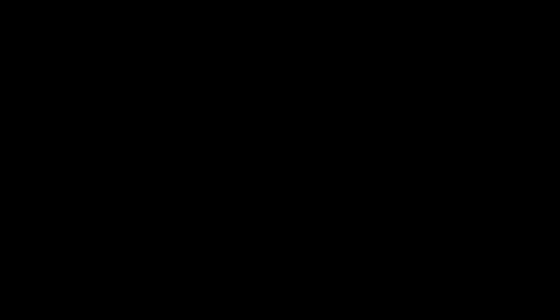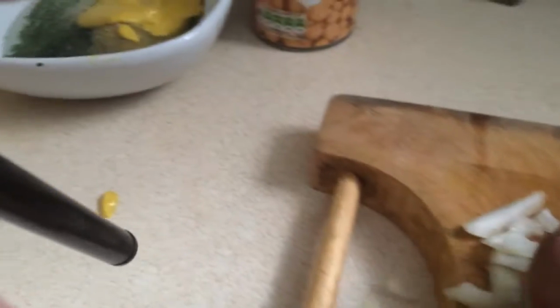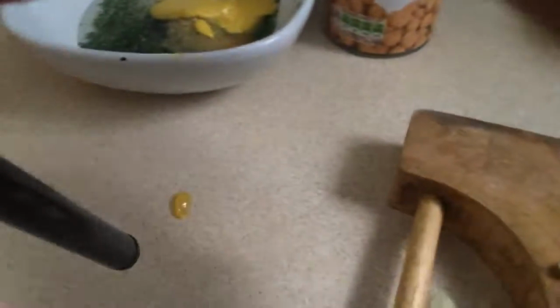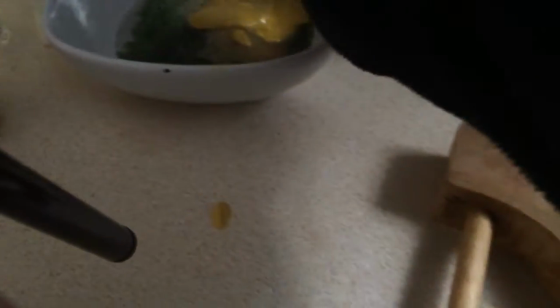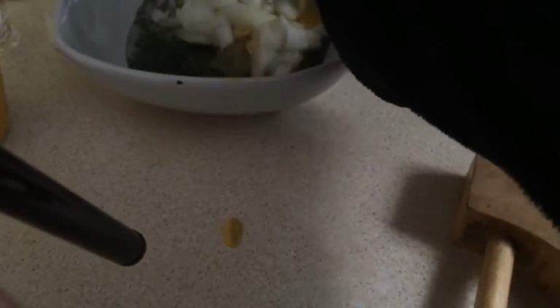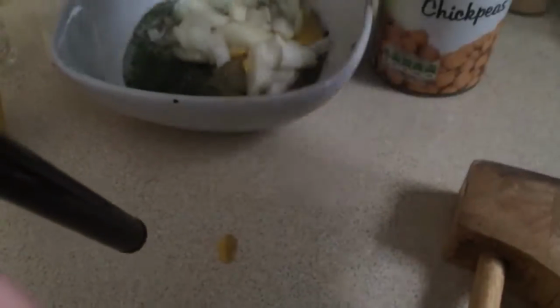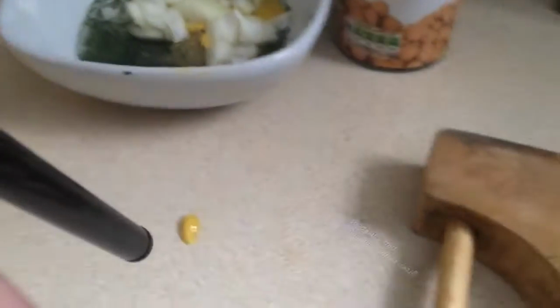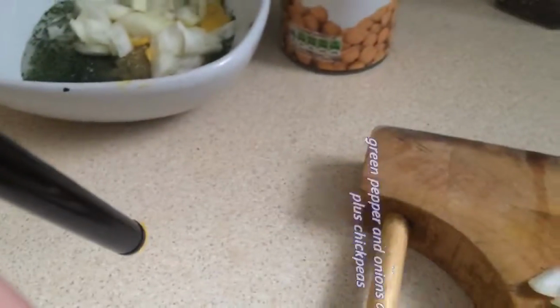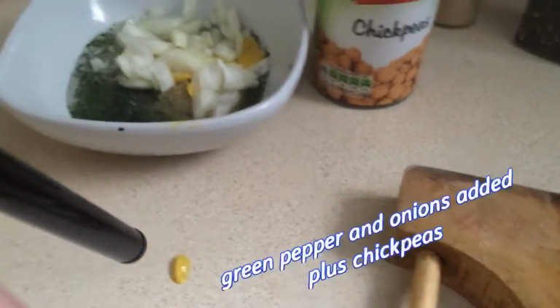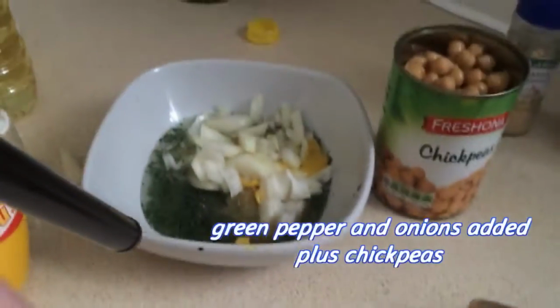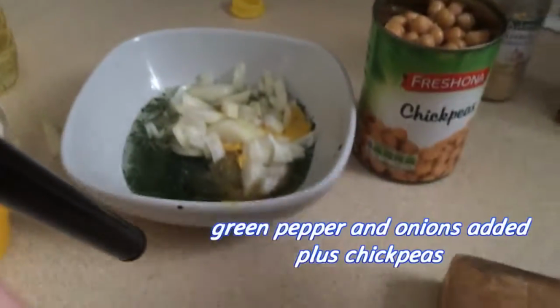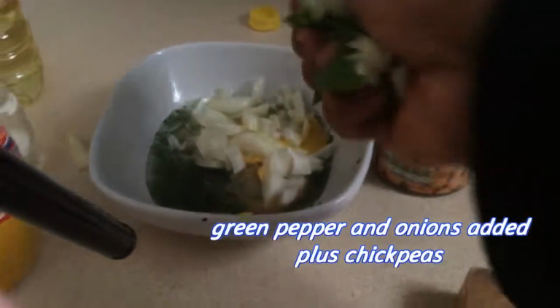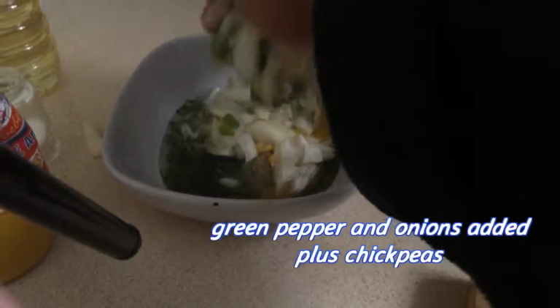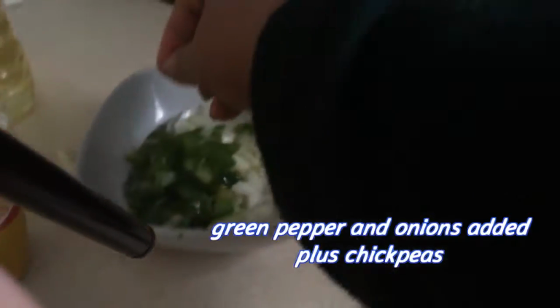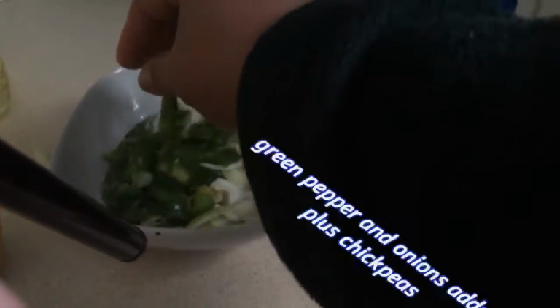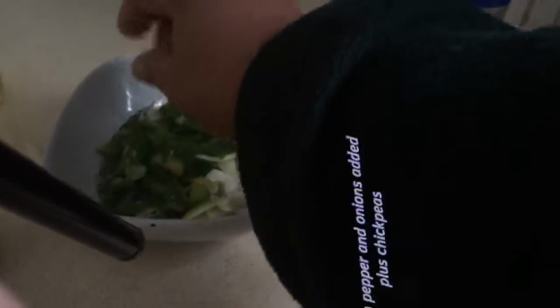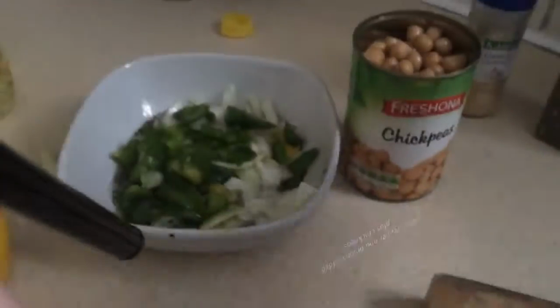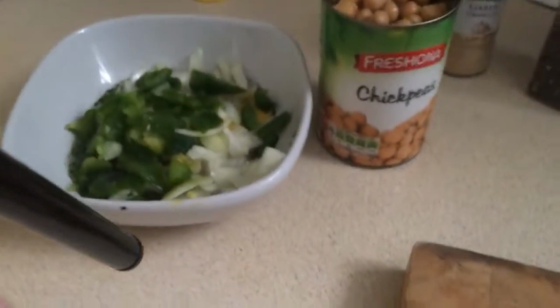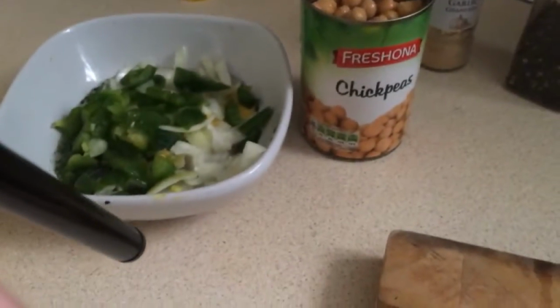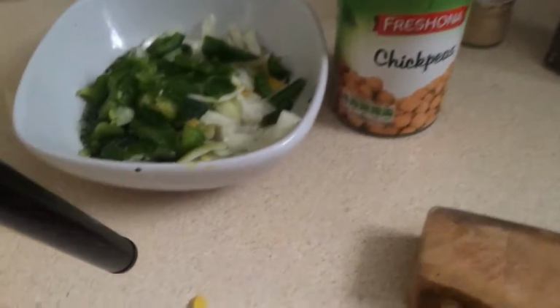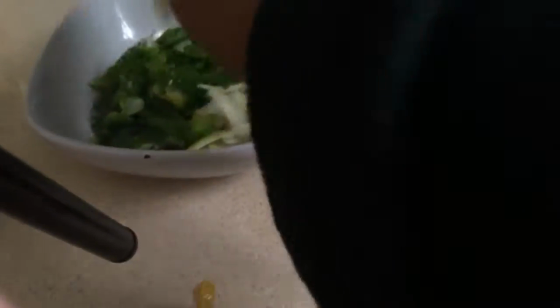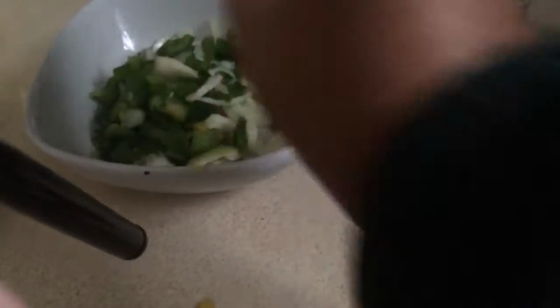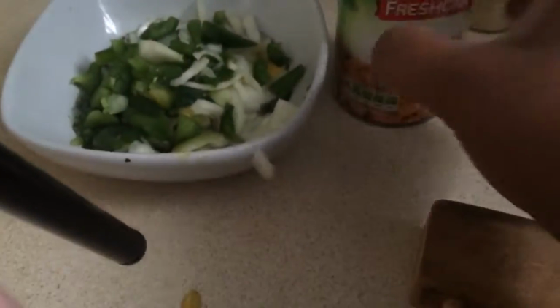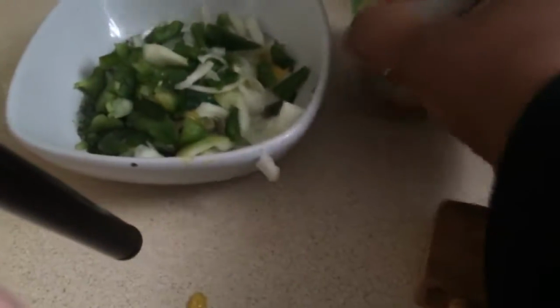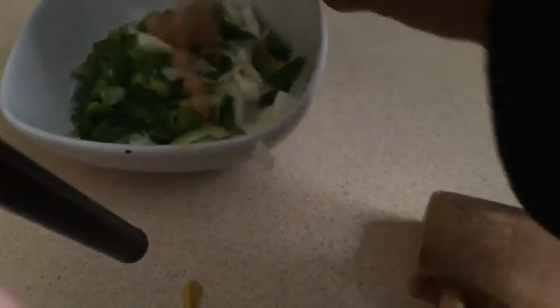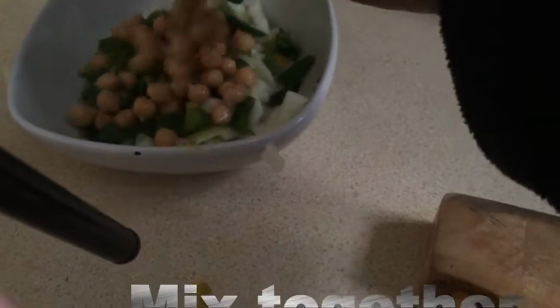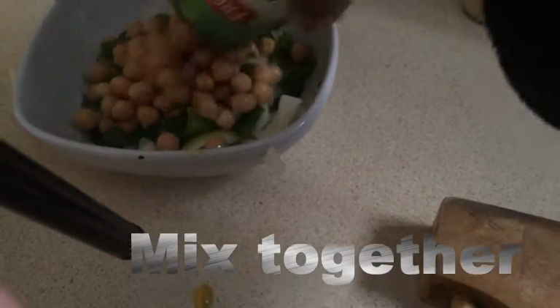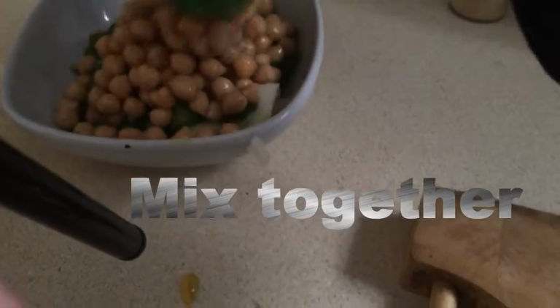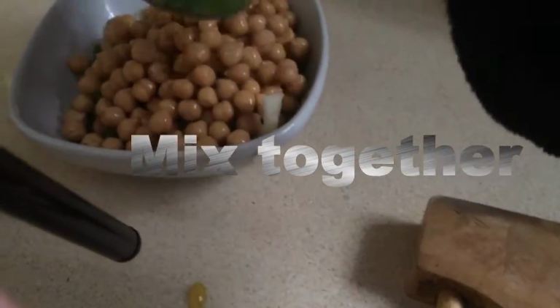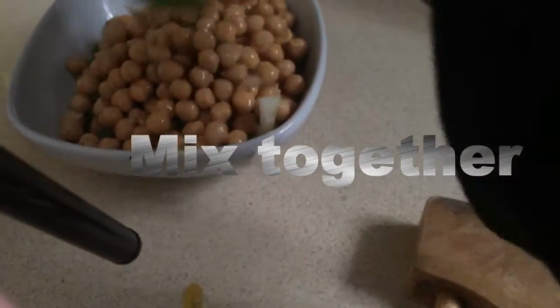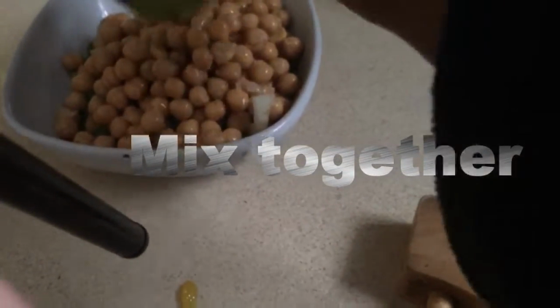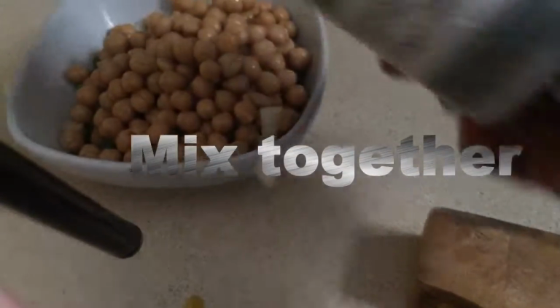I'll add the almonds, pepper, and chickpeas.